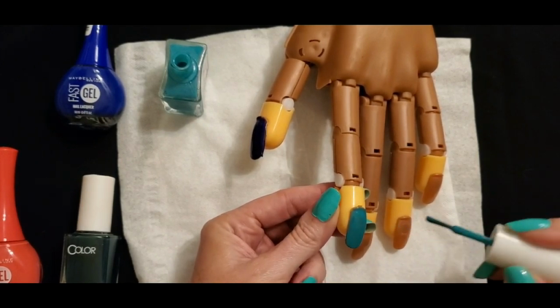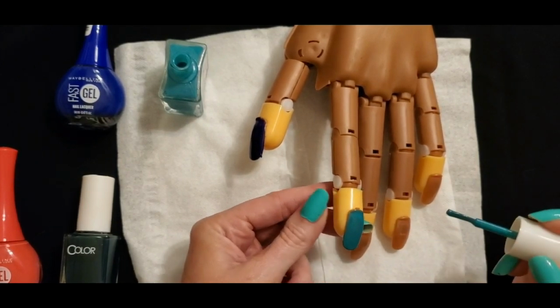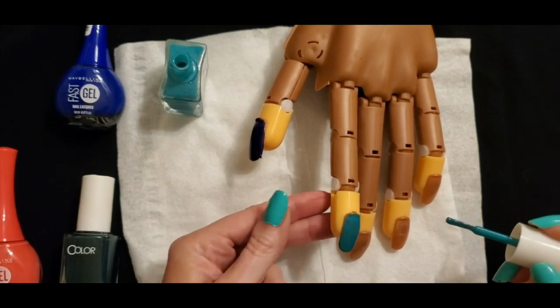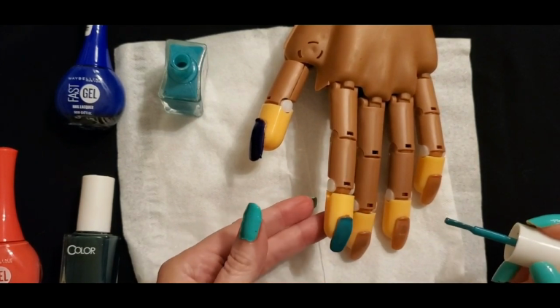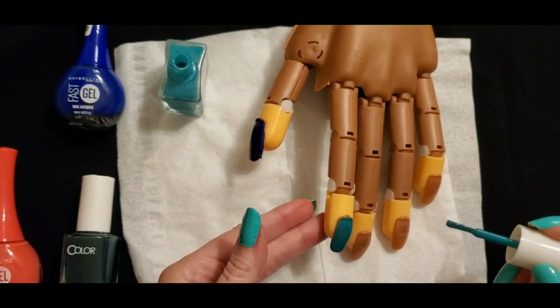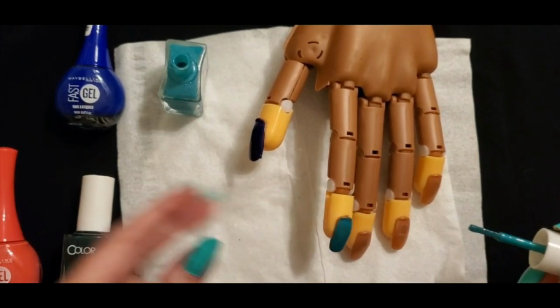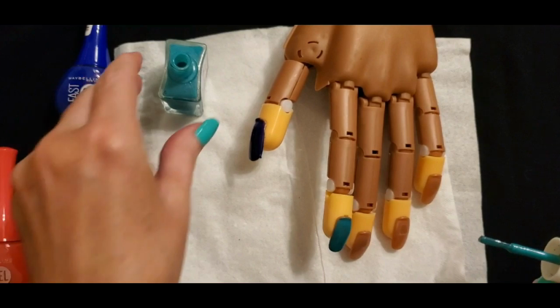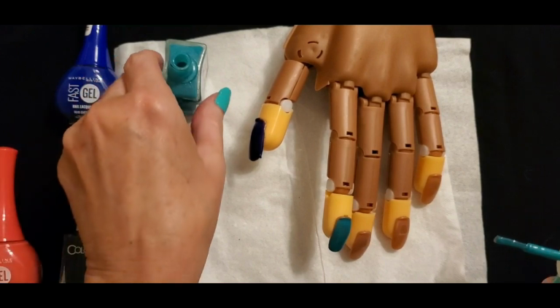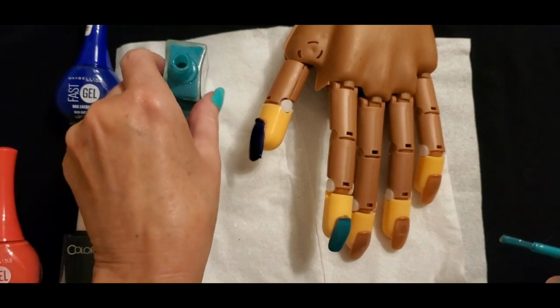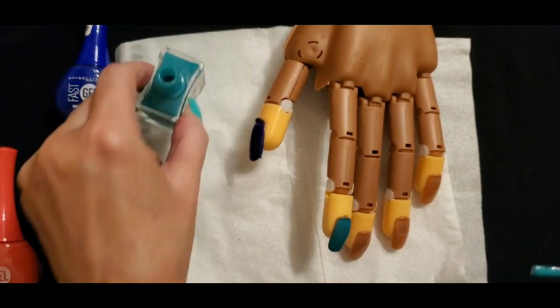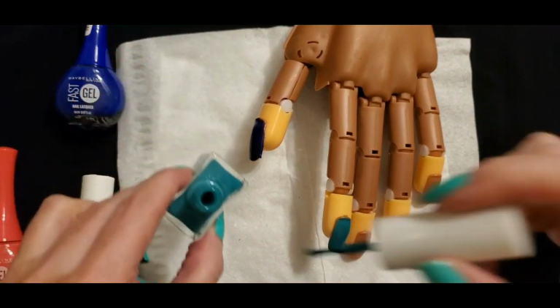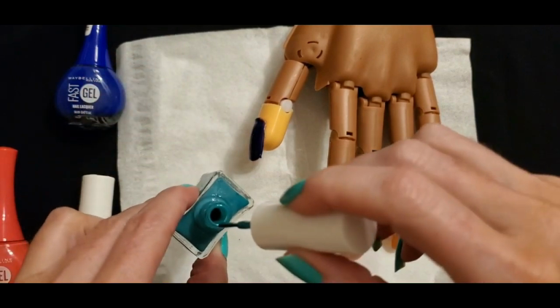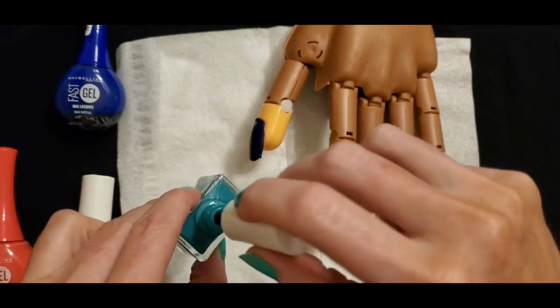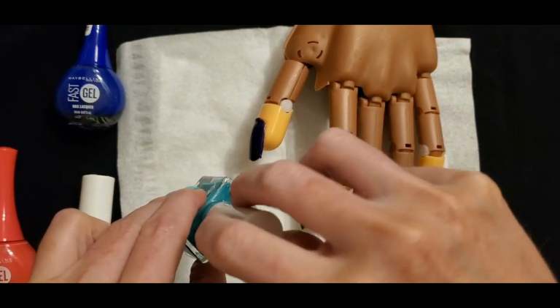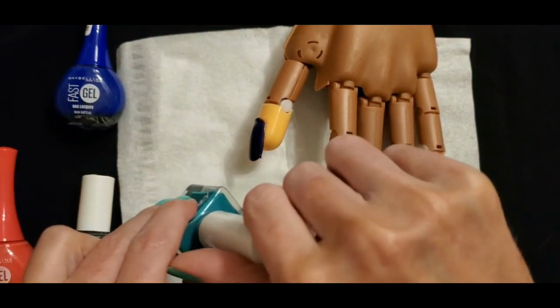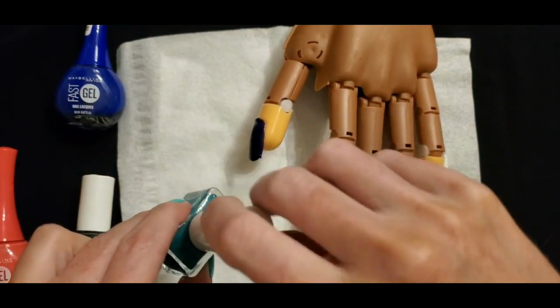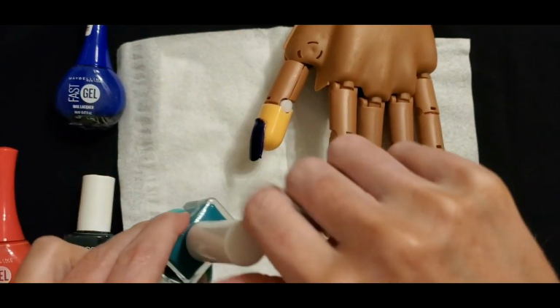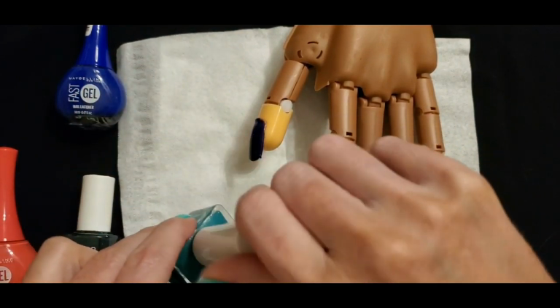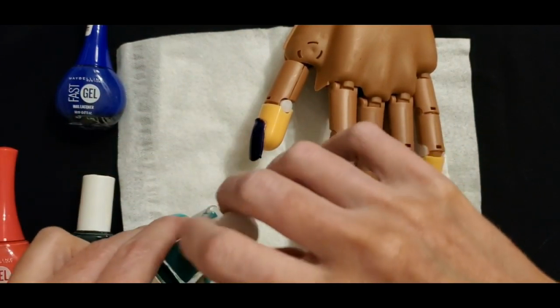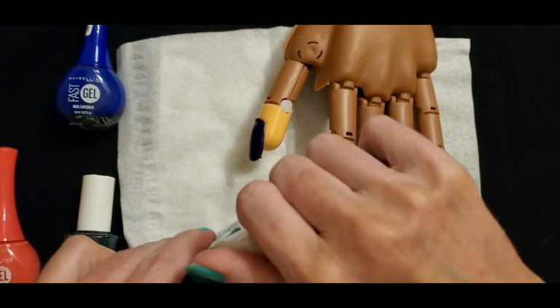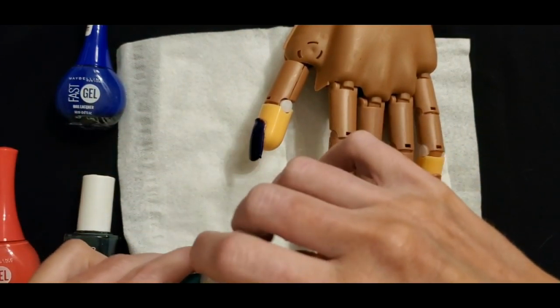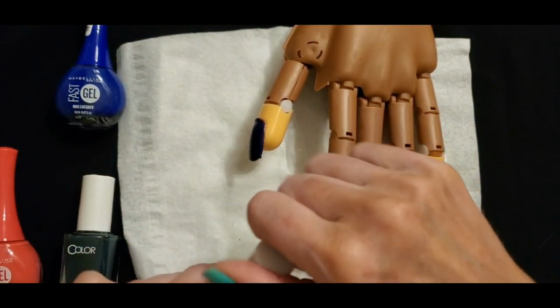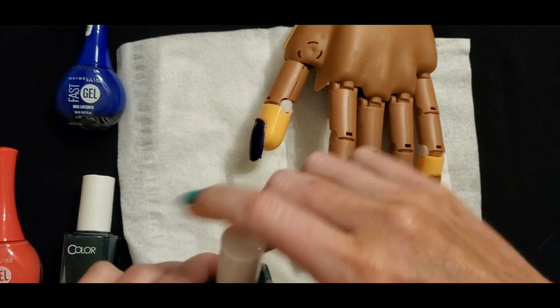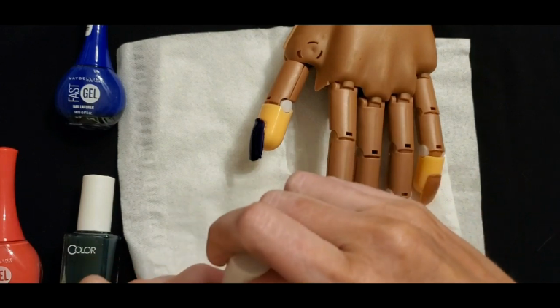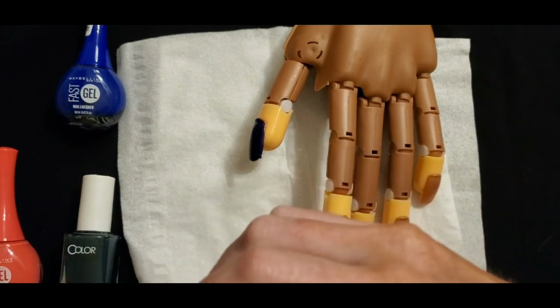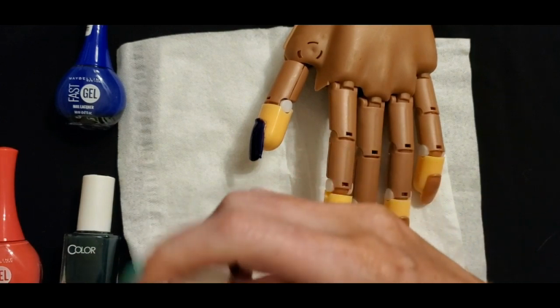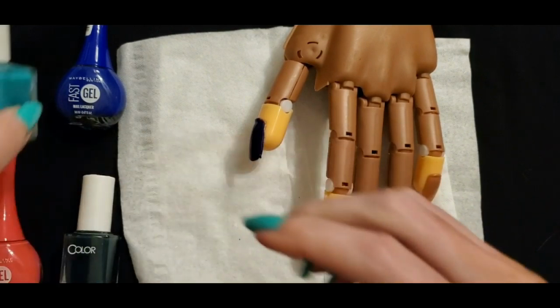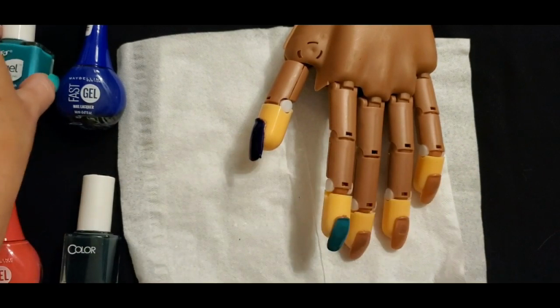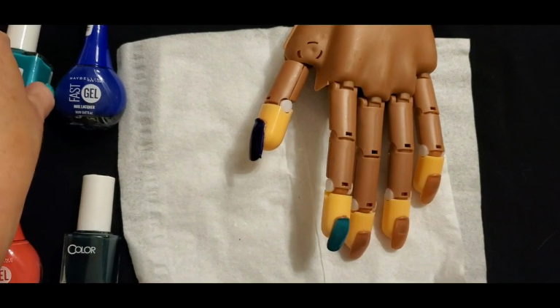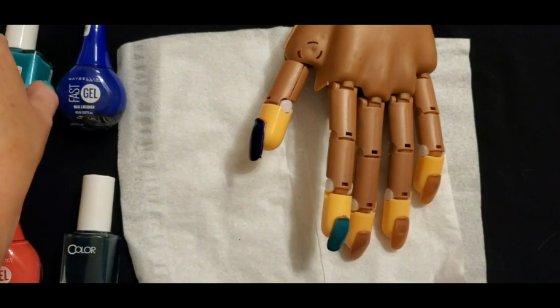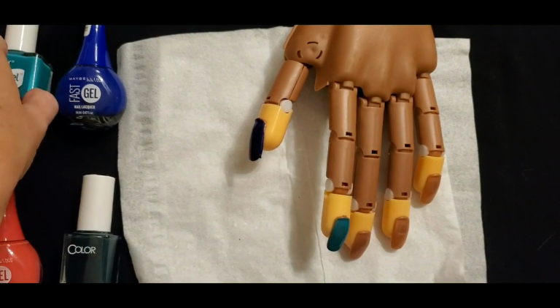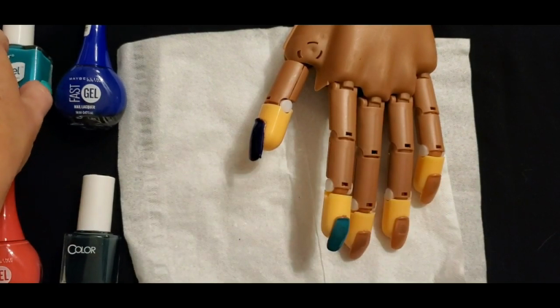Of course, everyone has different techniques. I don't do it professionally — this is just from years of doing my own nails. That's just how I do it.